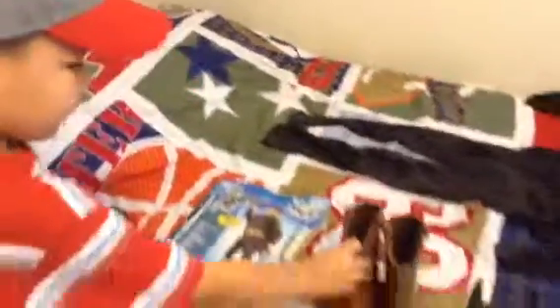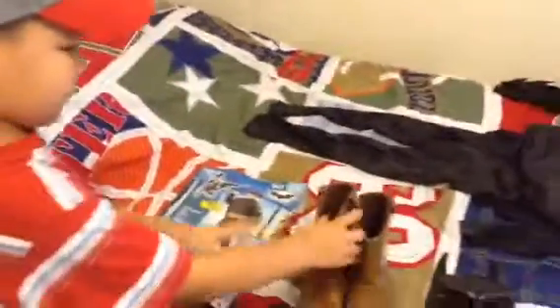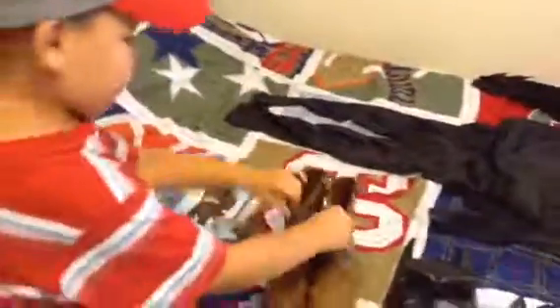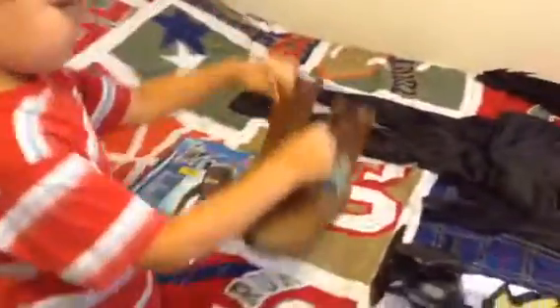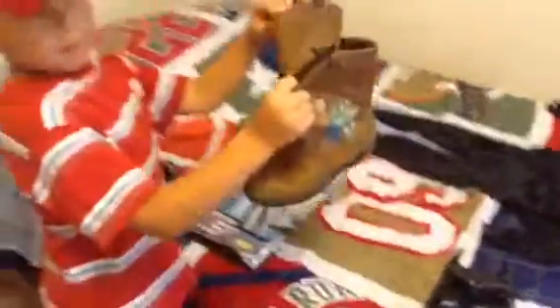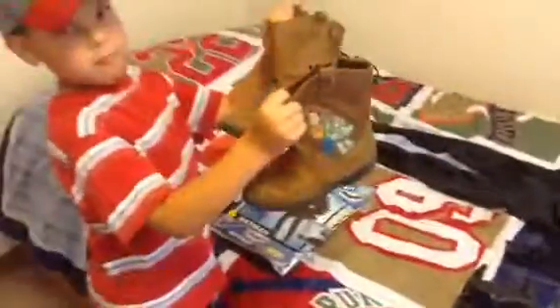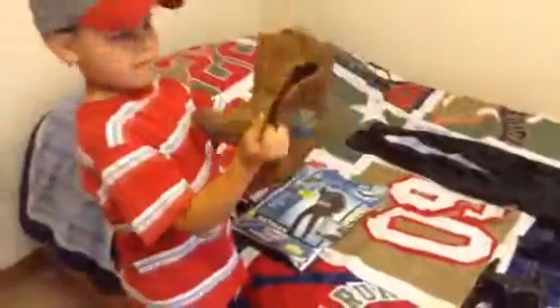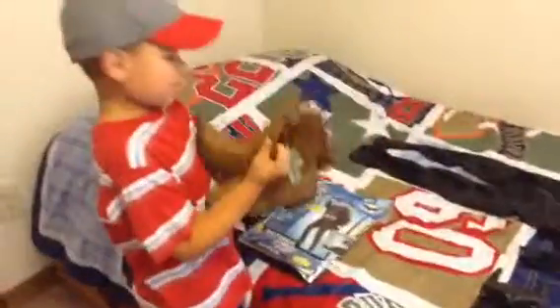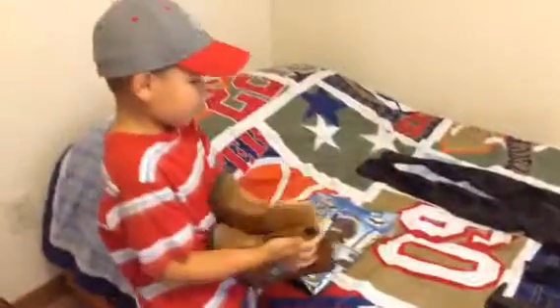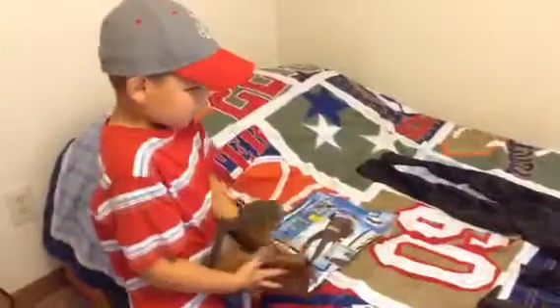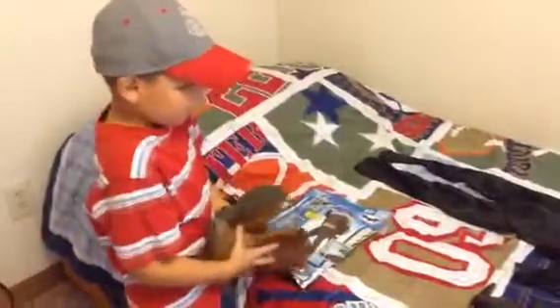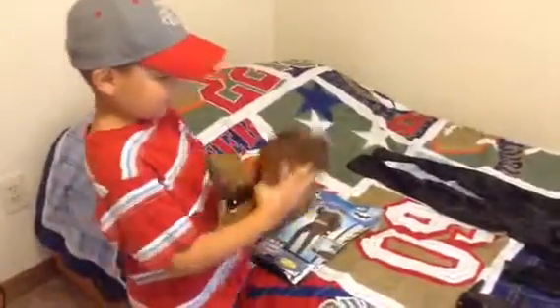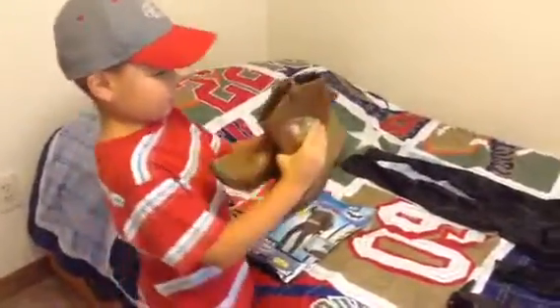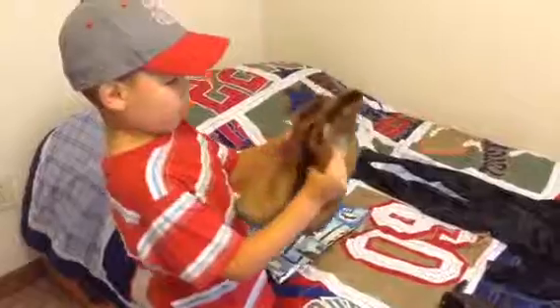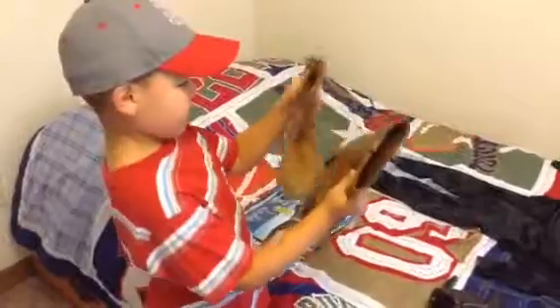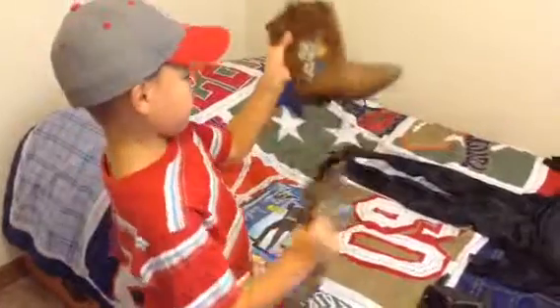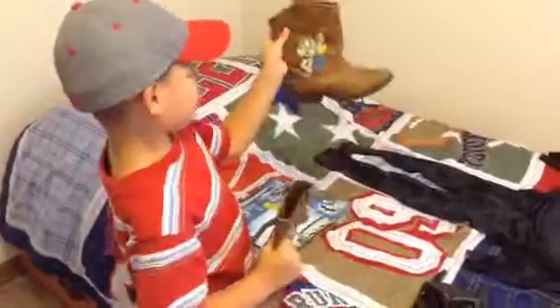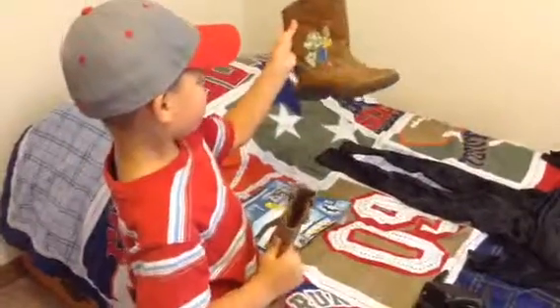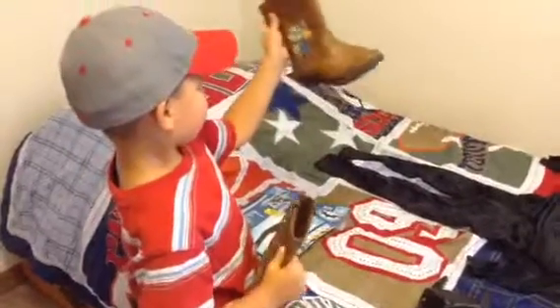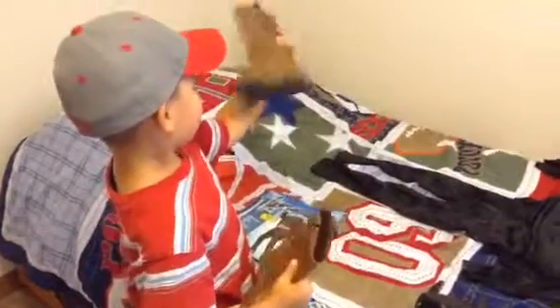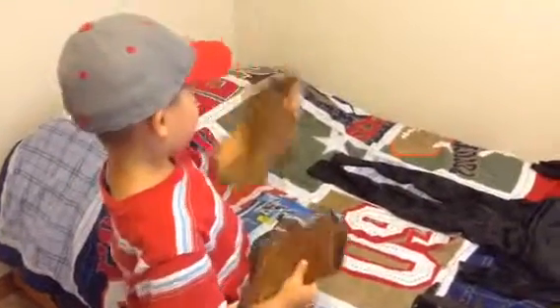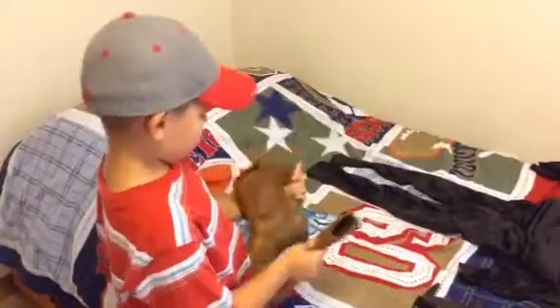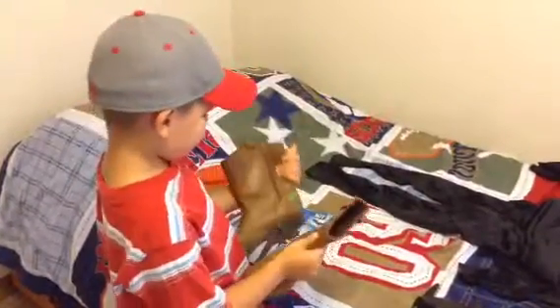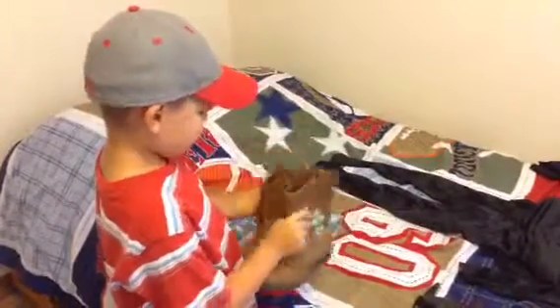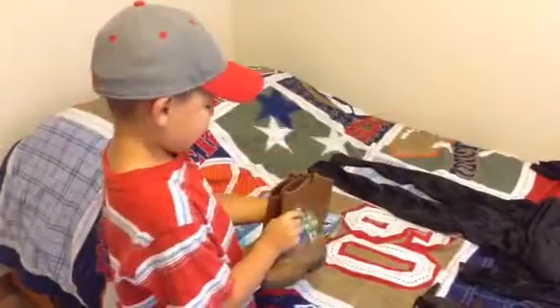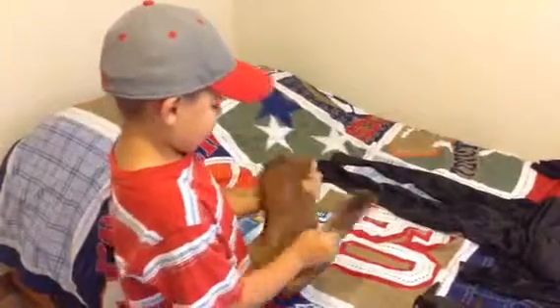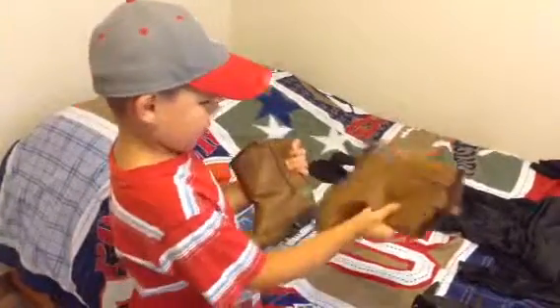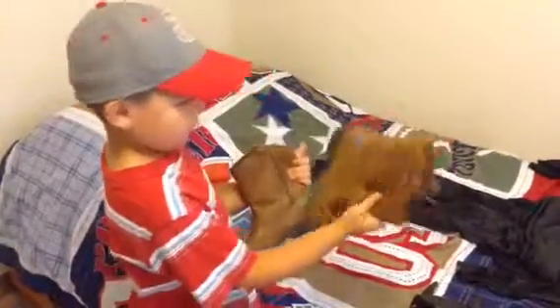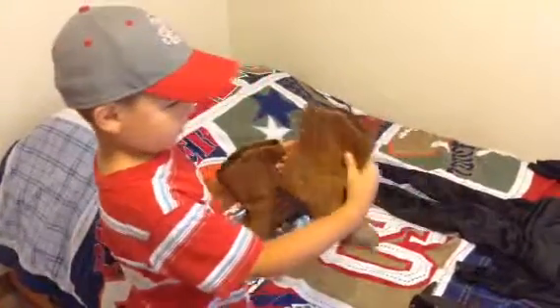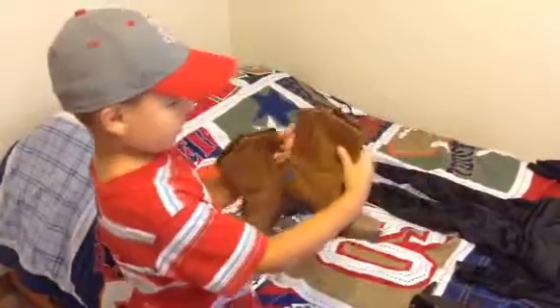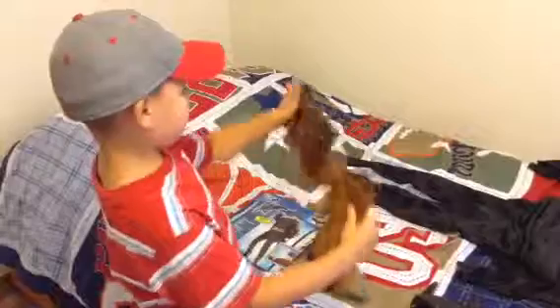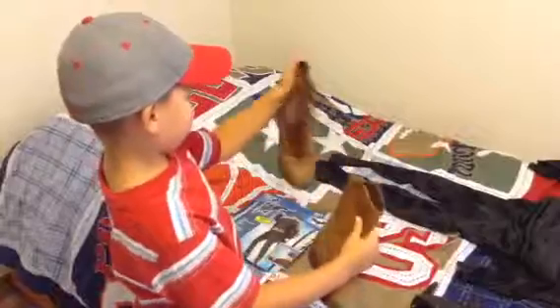These boots don't come with the costume, but these are my boots. They're white and they do have zippers.